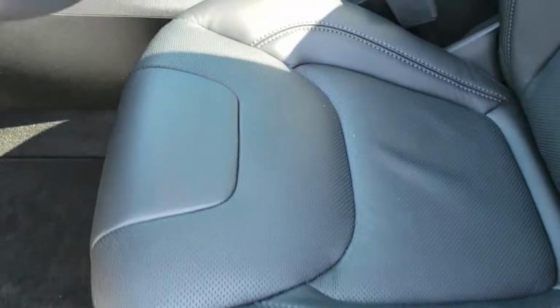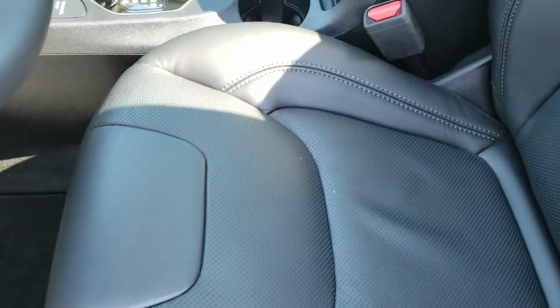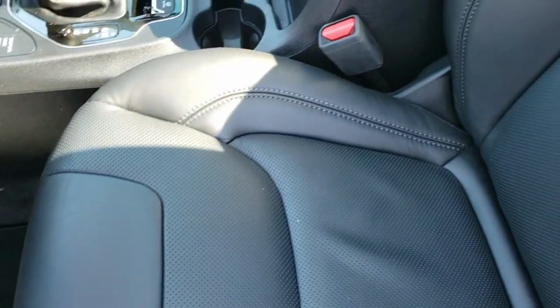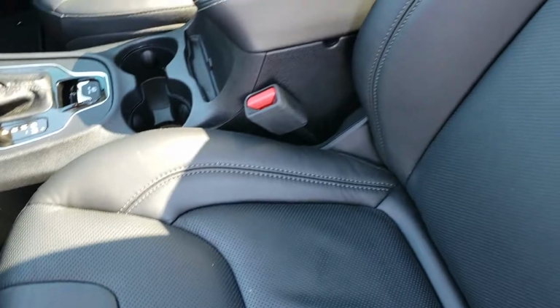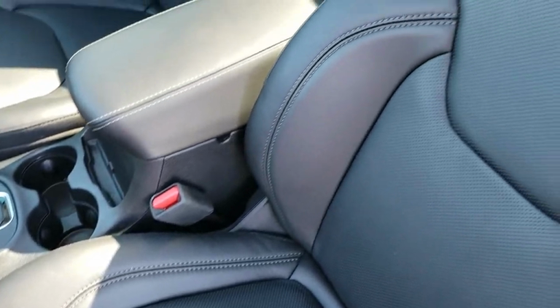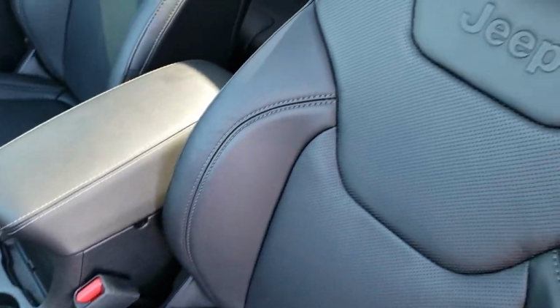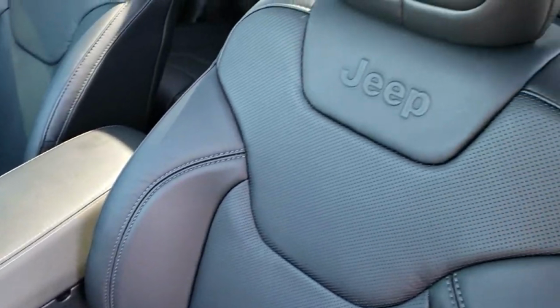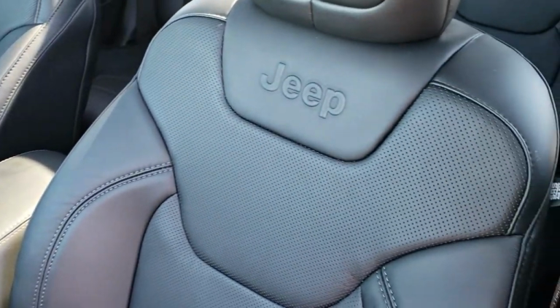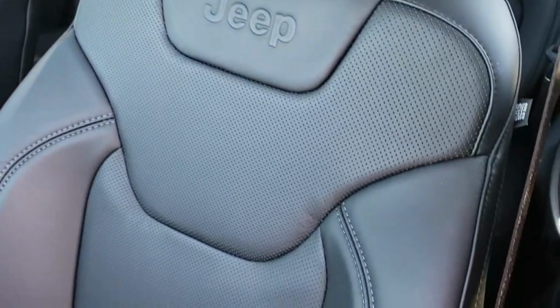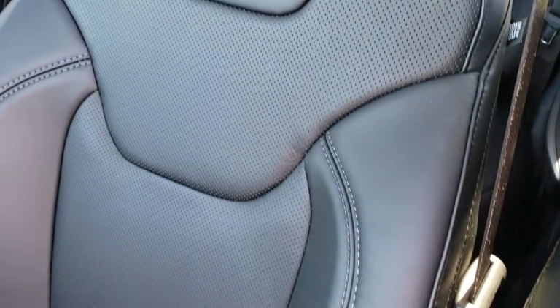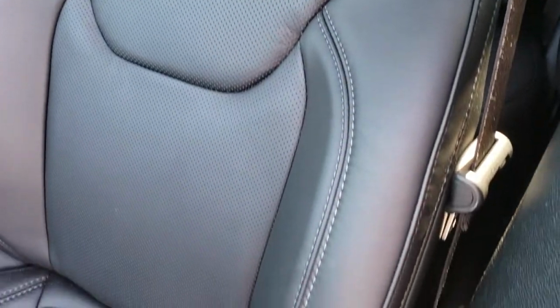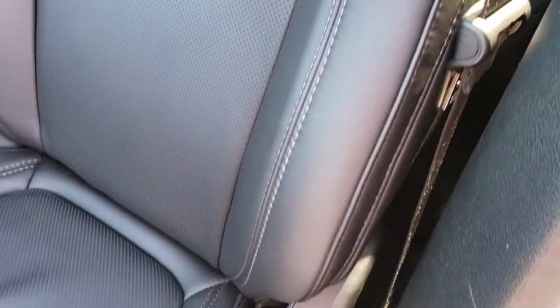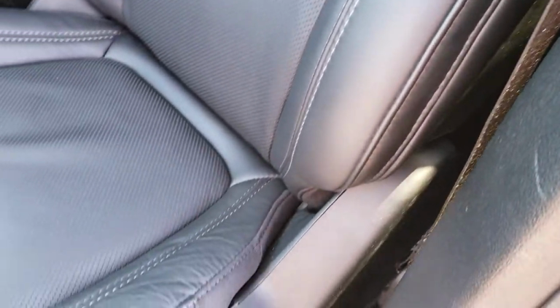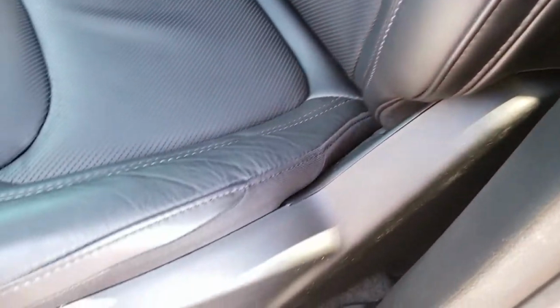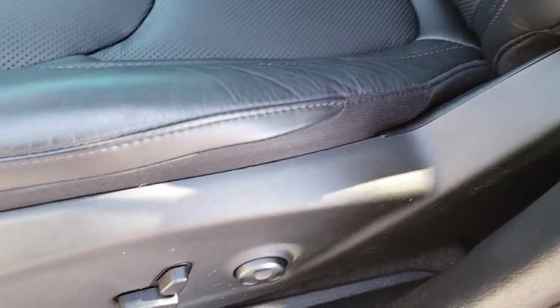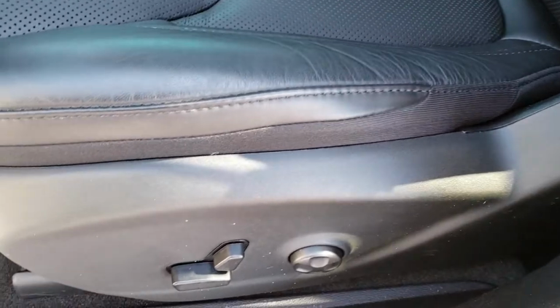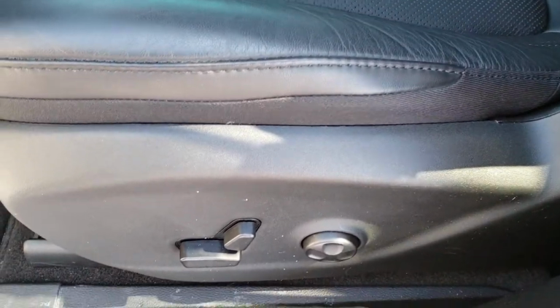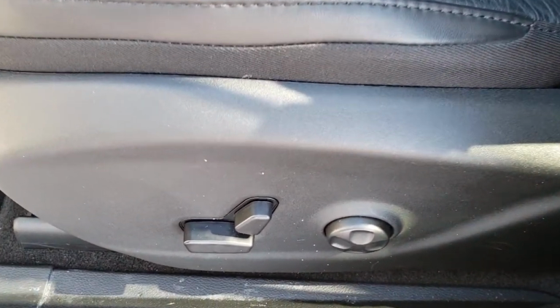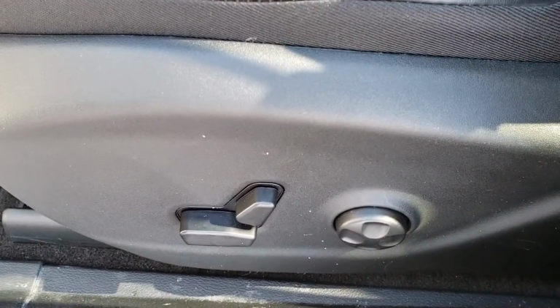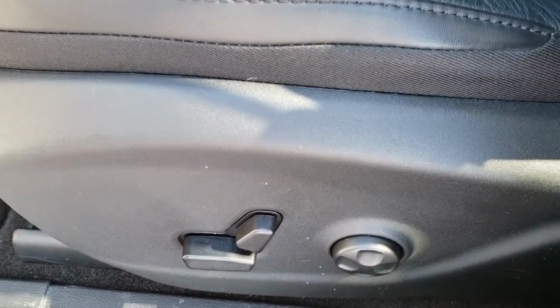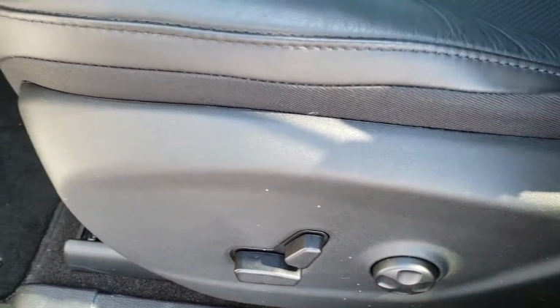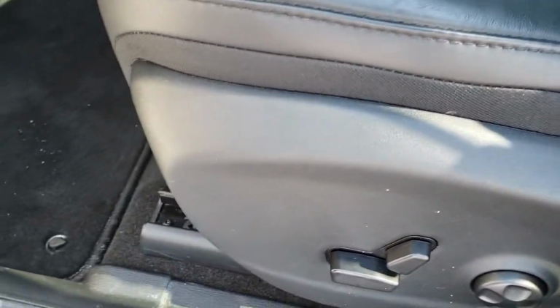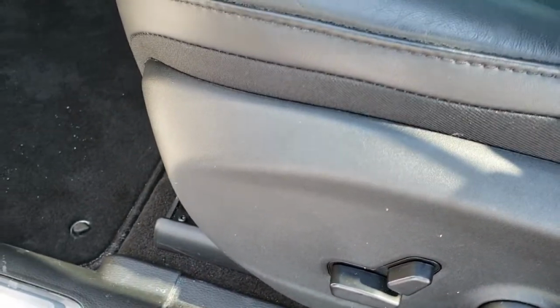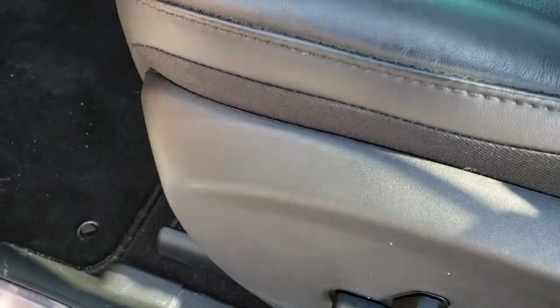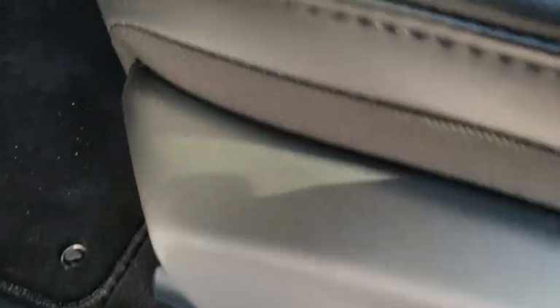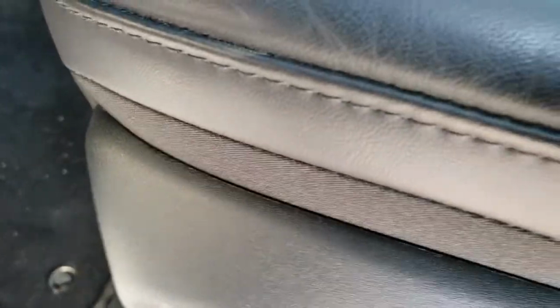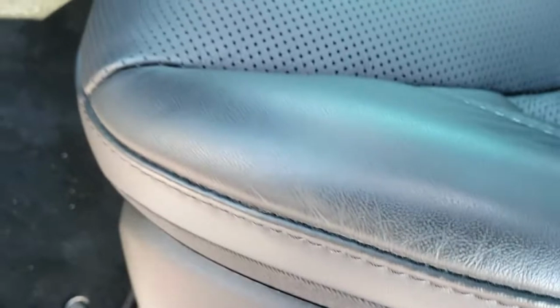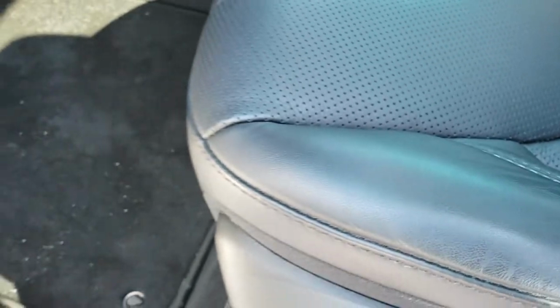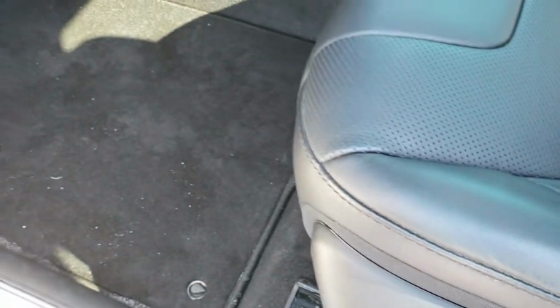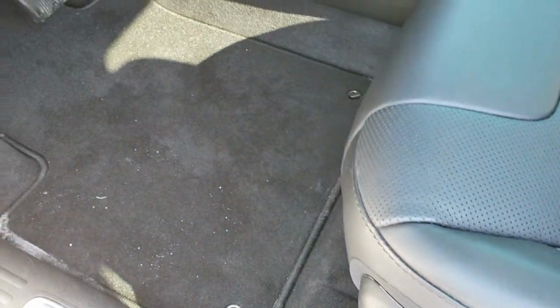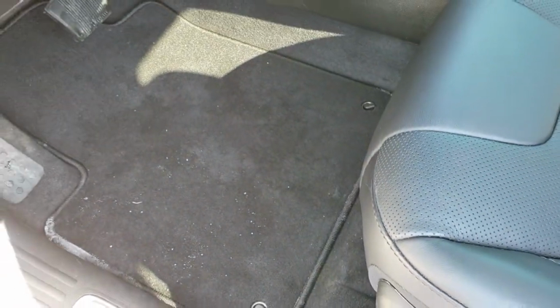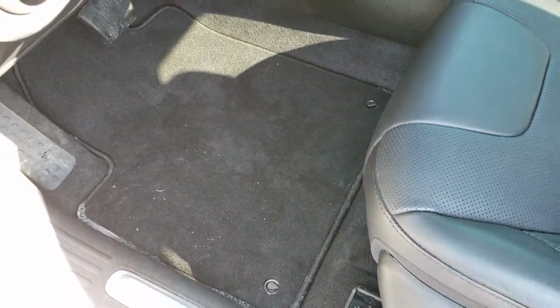Inside, the Limited package gives you the black leather interior. There are no rips or tears on these seats. Both of these seats are heated and power. You do get driver's side lumbar and factory floor mats throughout the vehicle.